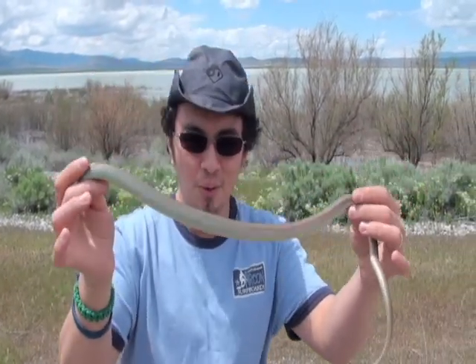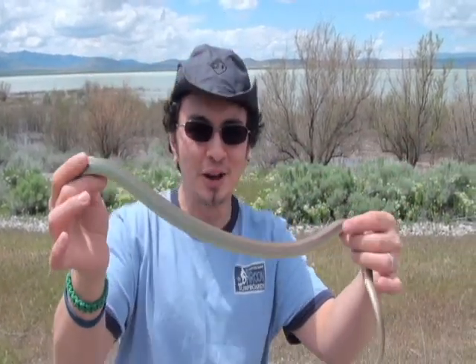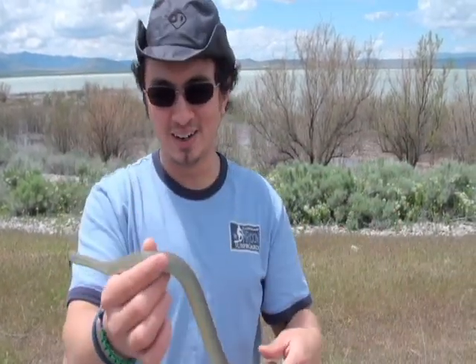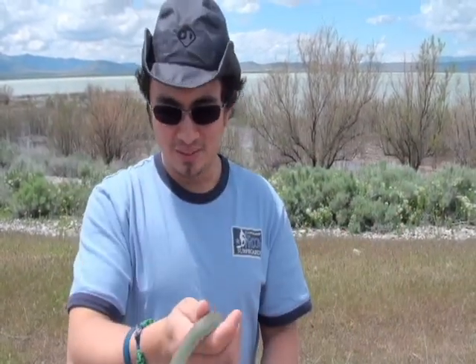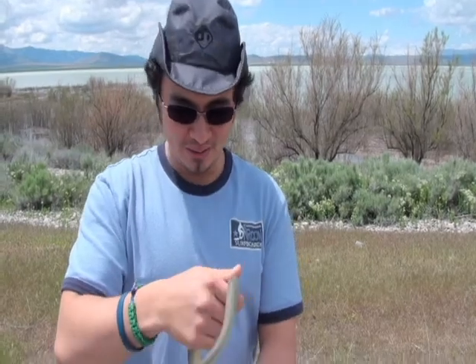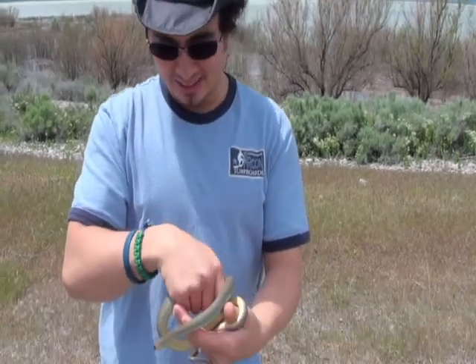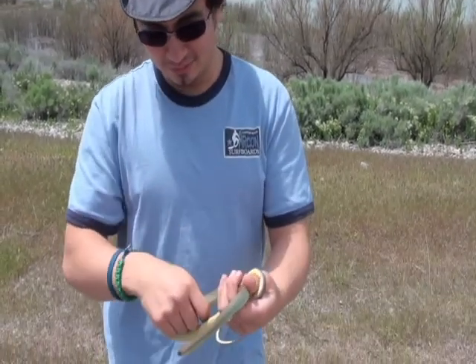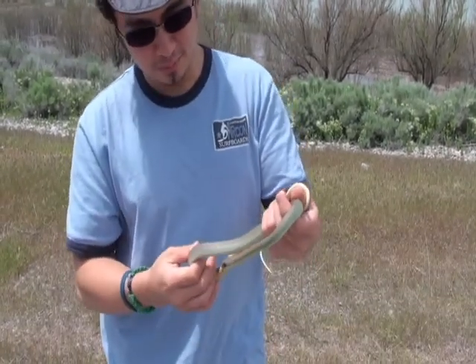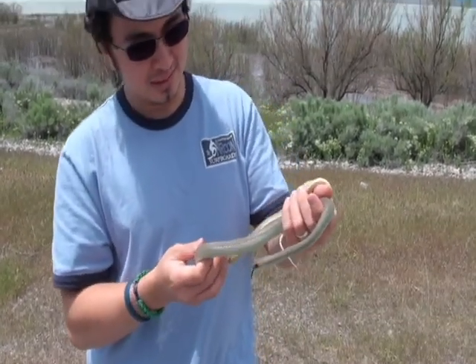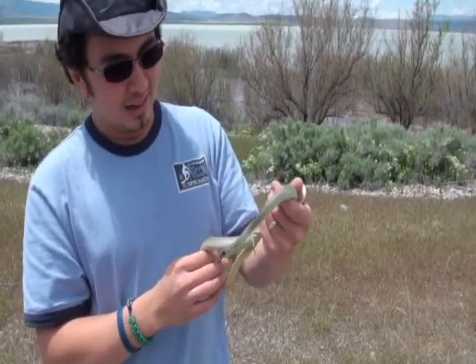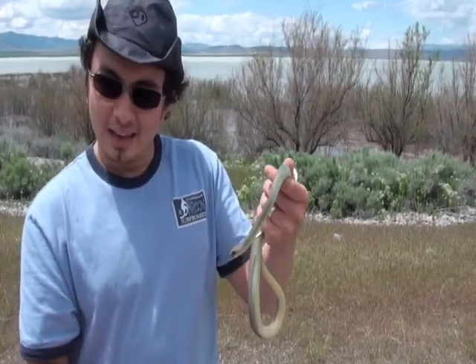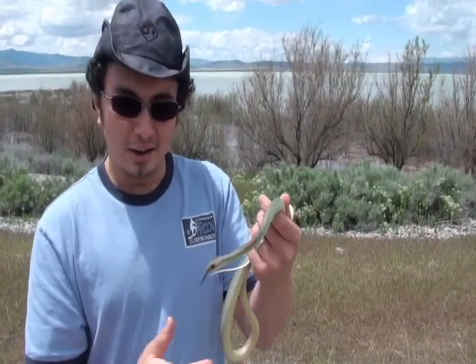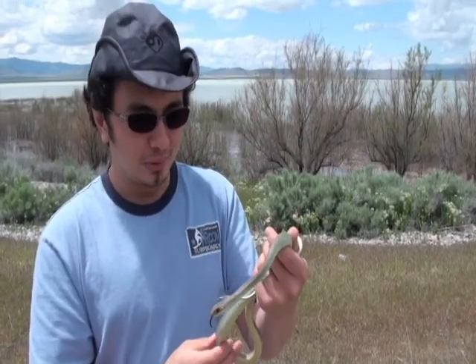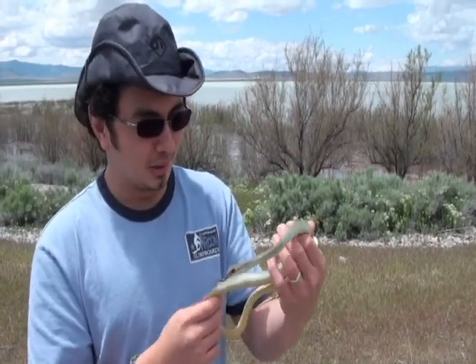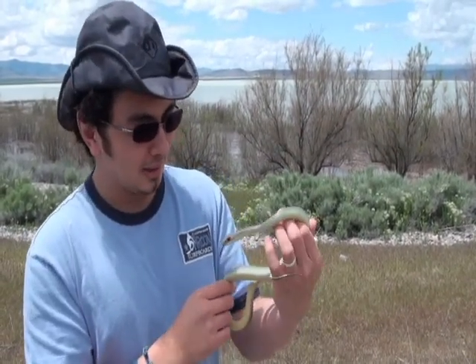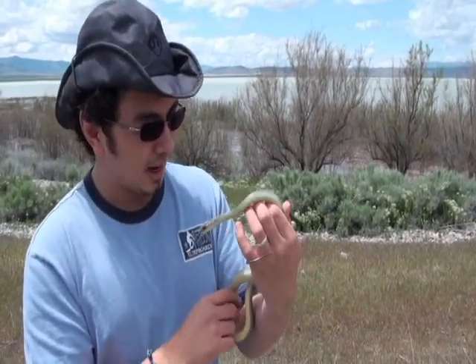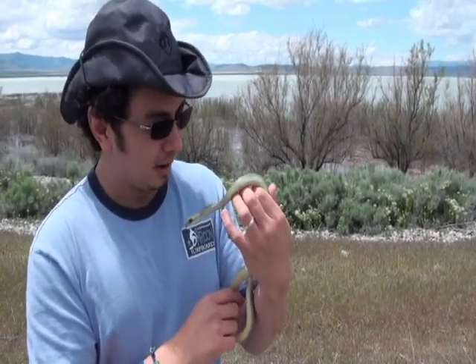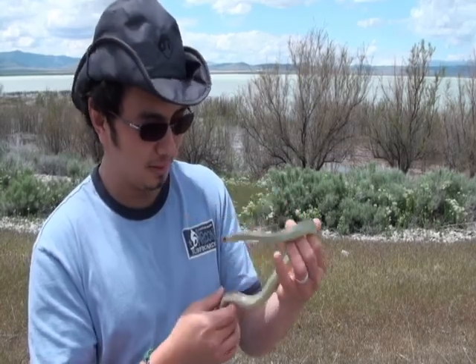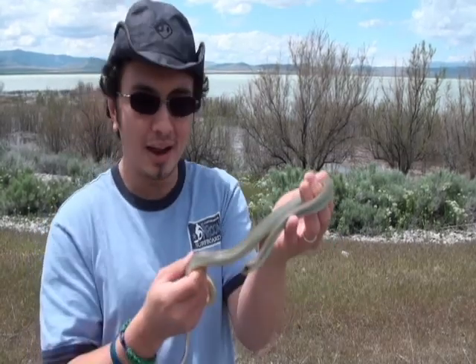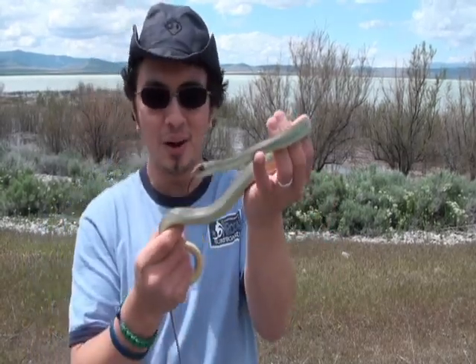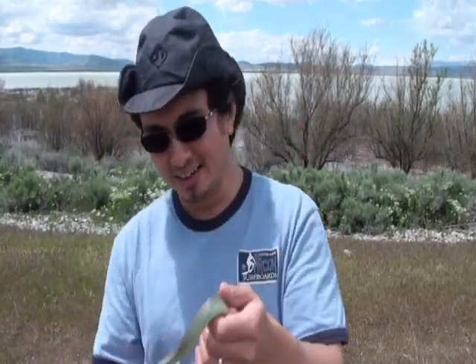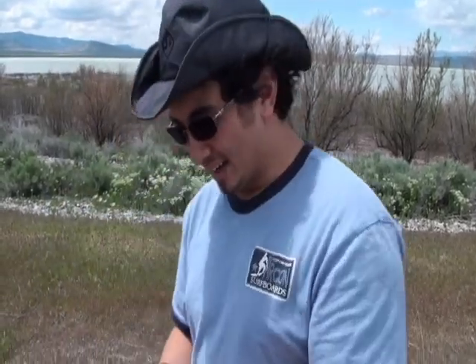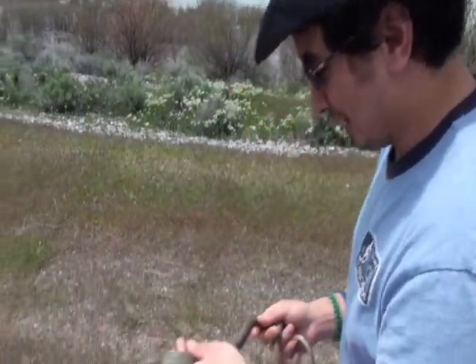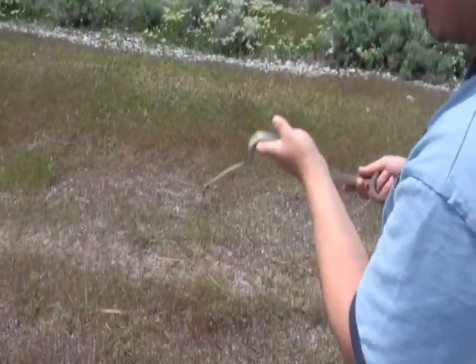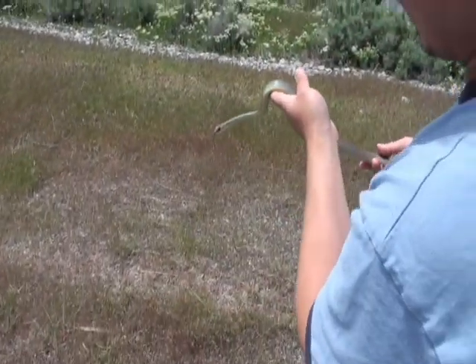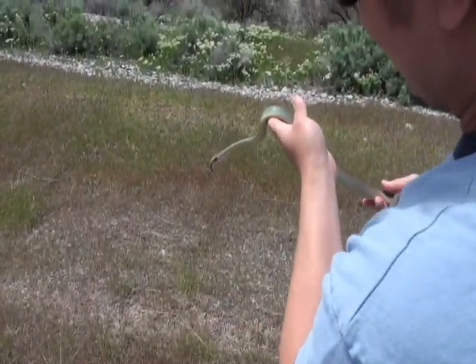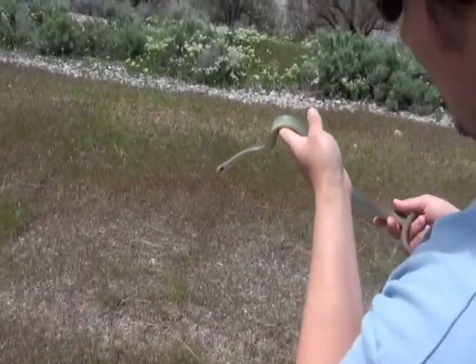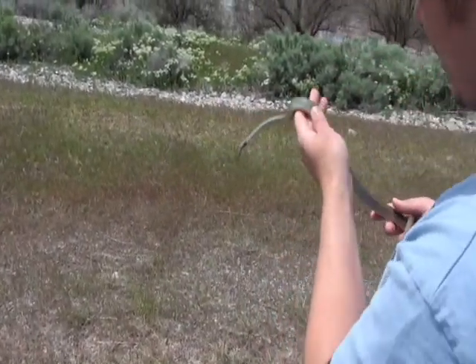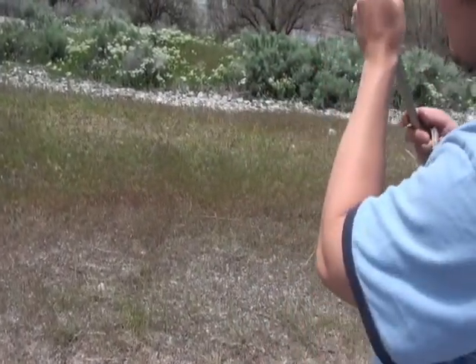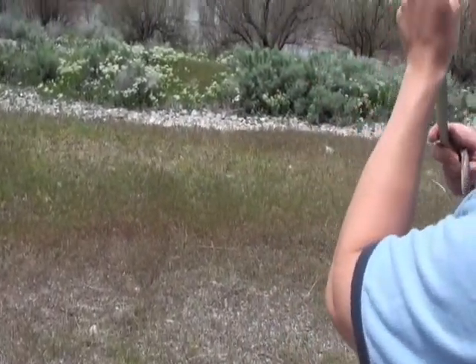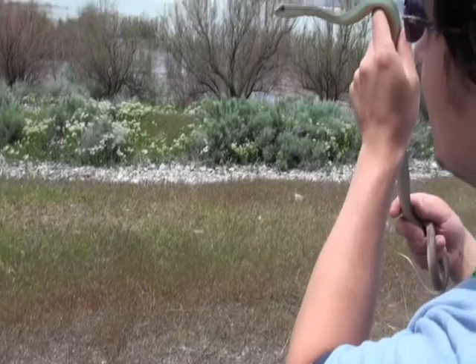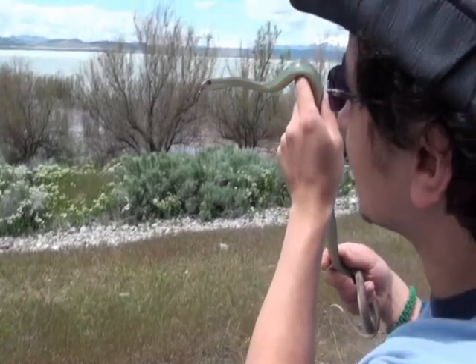Cool find for Critter Clues and for the herping boys and herping with Lucas. So let's get this guy back out in the well and get him on his way.